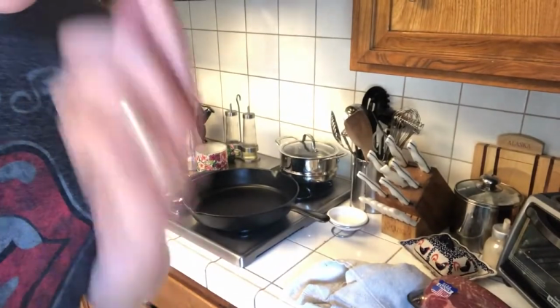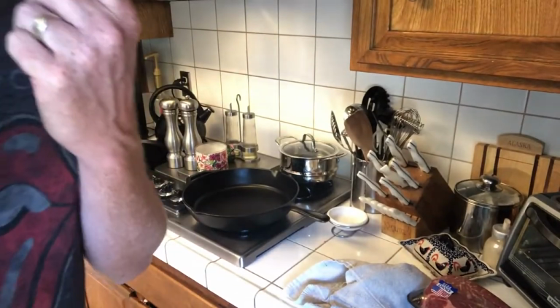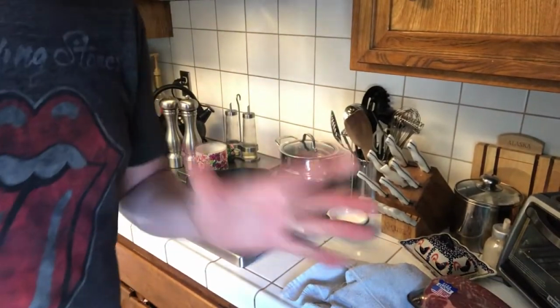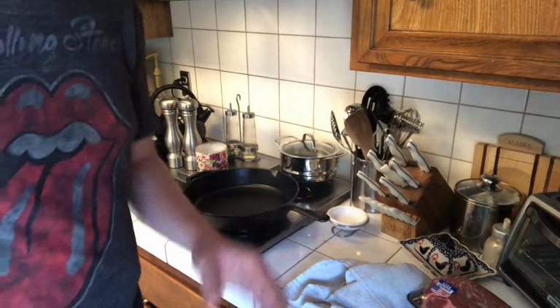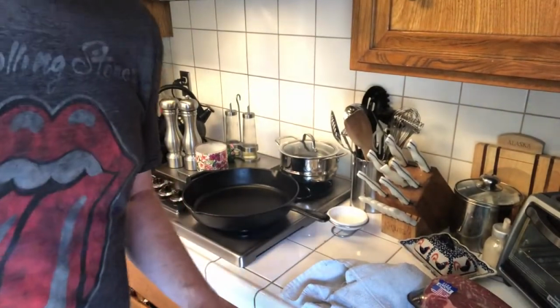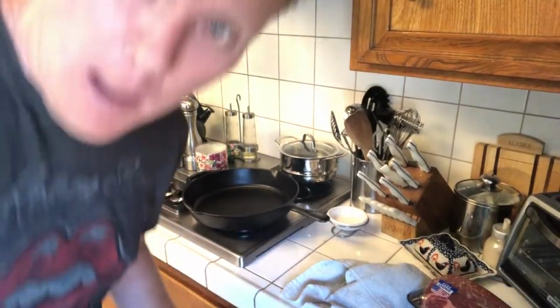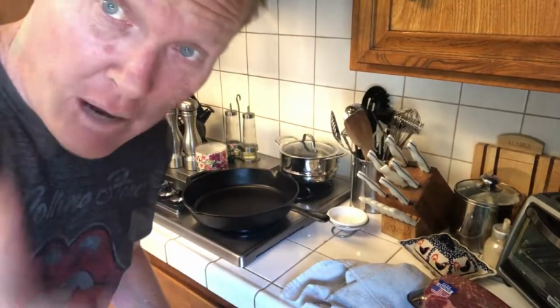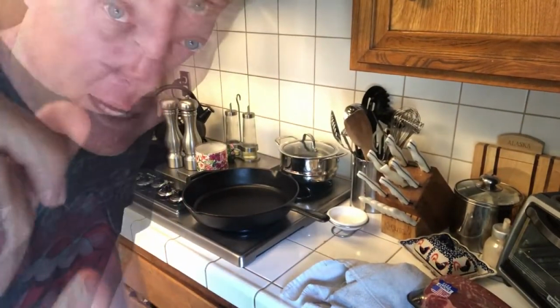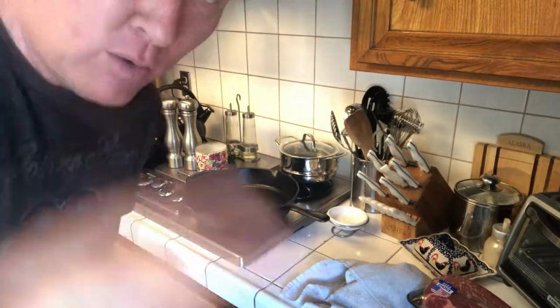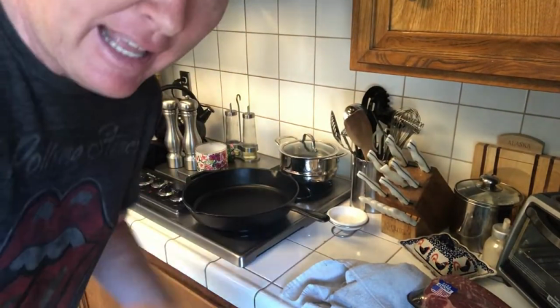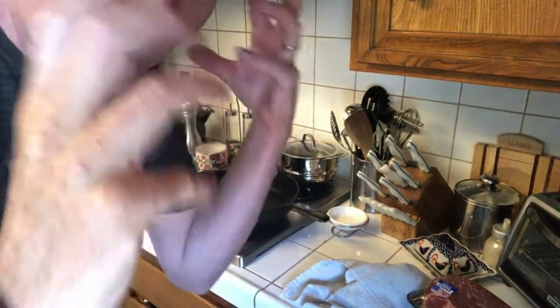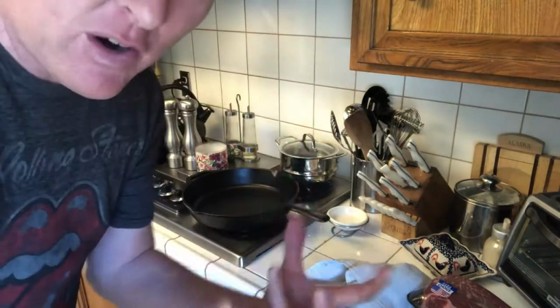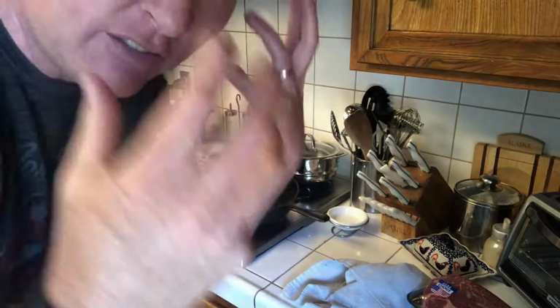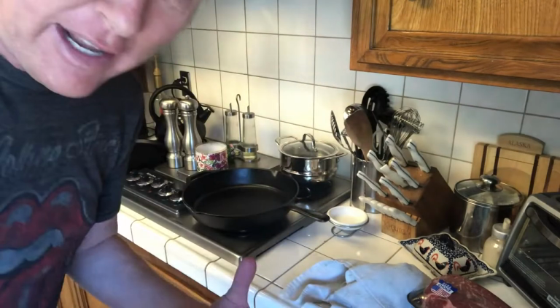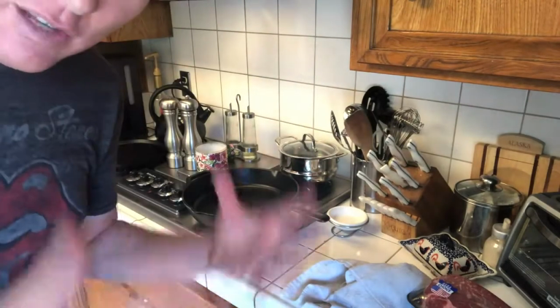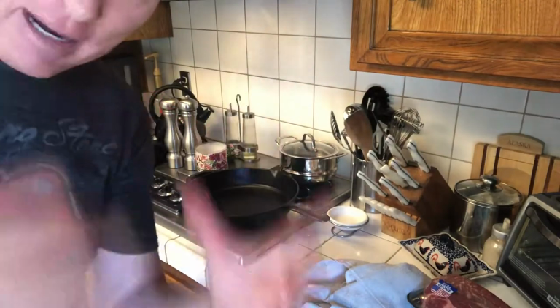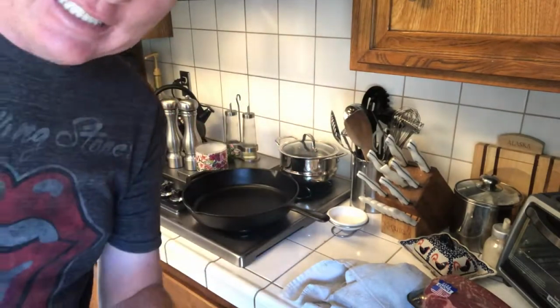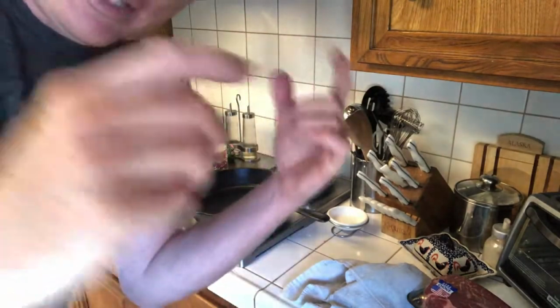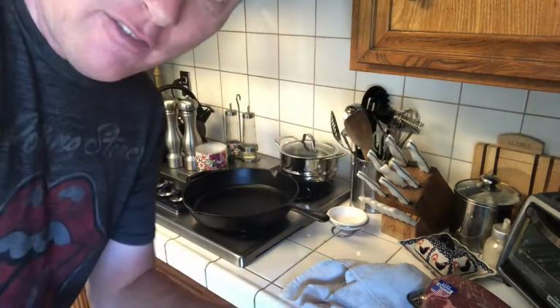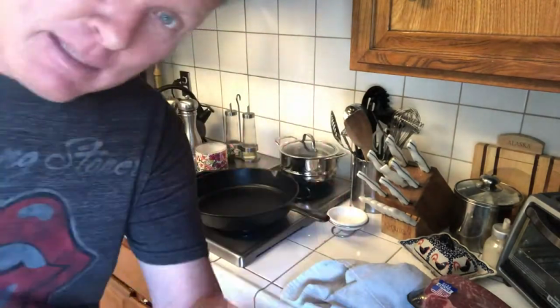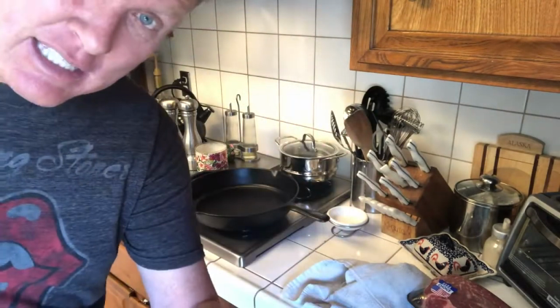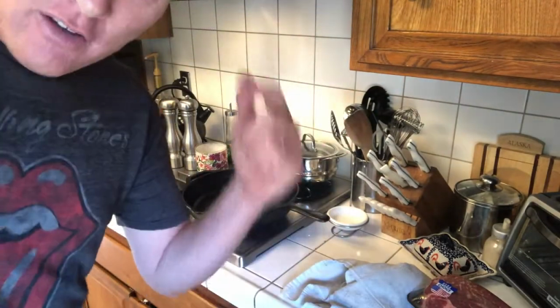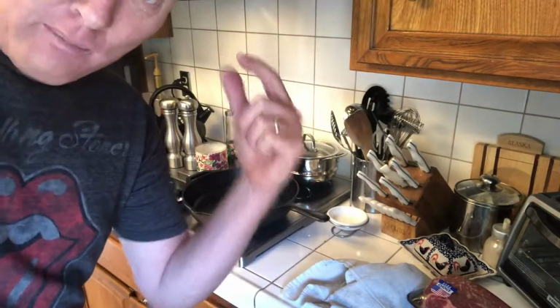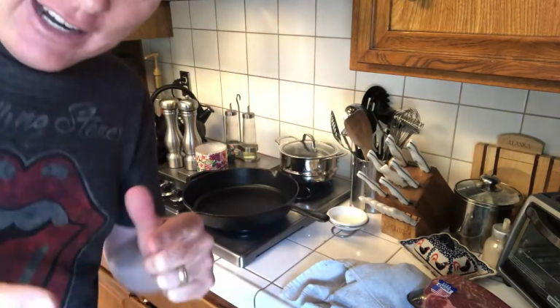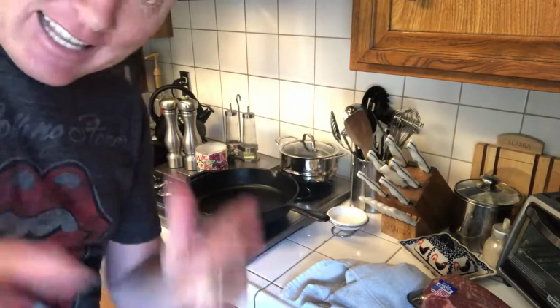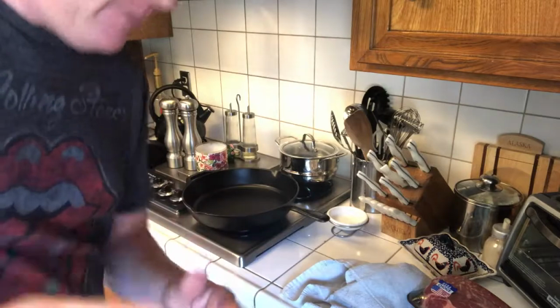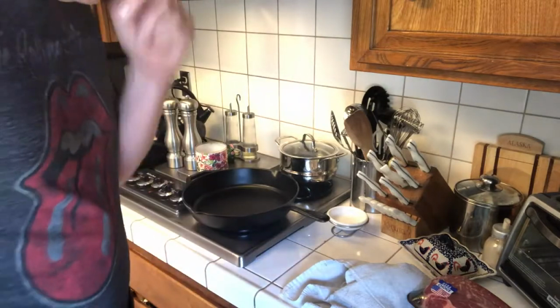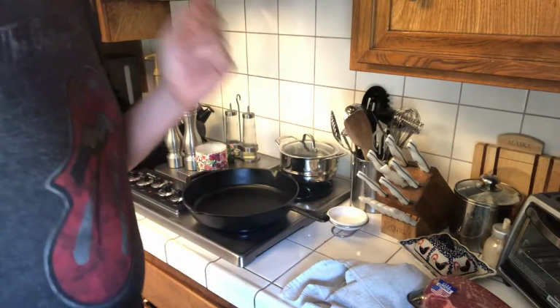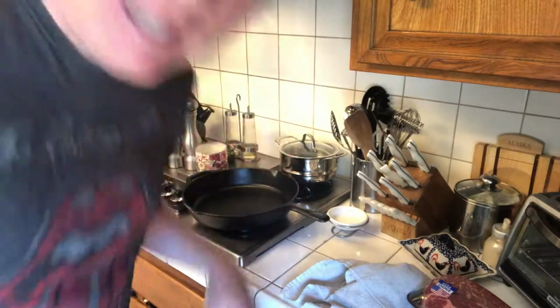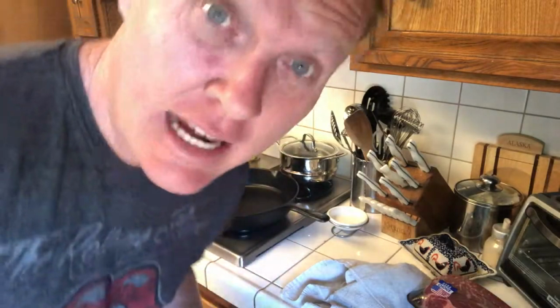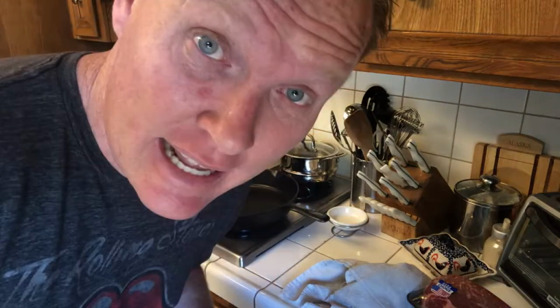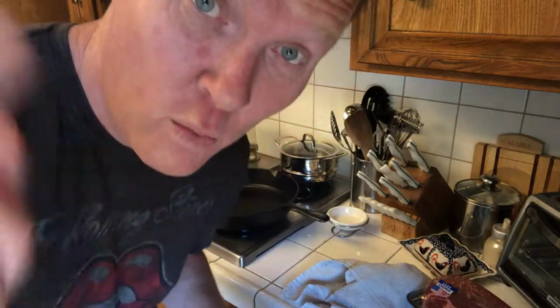We enjoy making dinner — don't get us wrong, we love making dinner — but we don't like trying to figure out what's for dinner. So here's some ideas we're going to try for Busy Bees, for making dinner easy. If you like them we'll keep making them; if you don't, this is it.